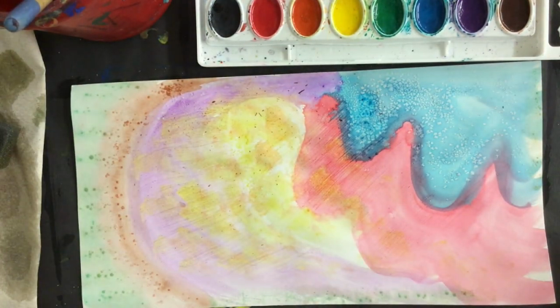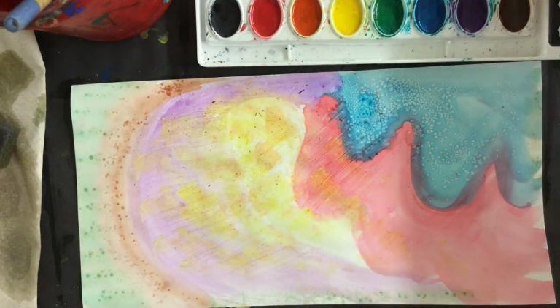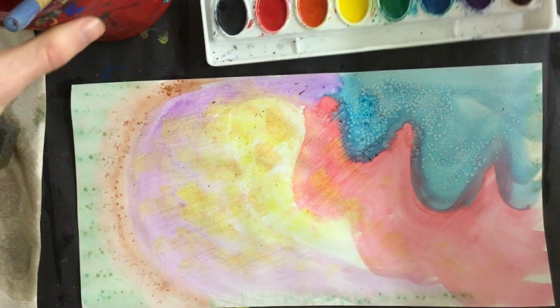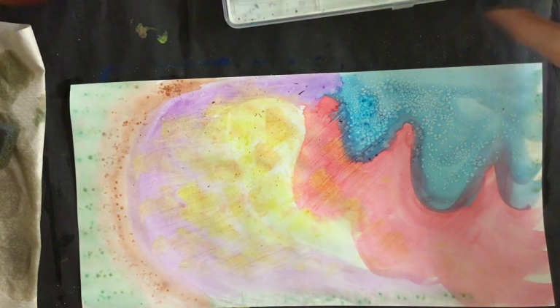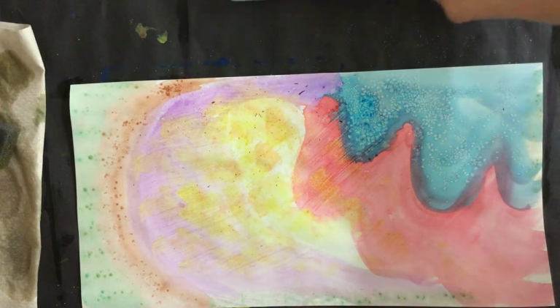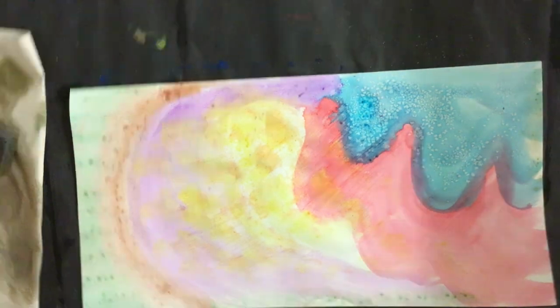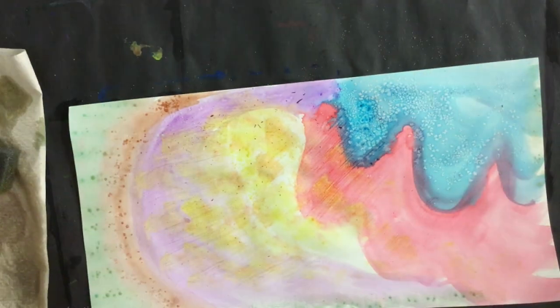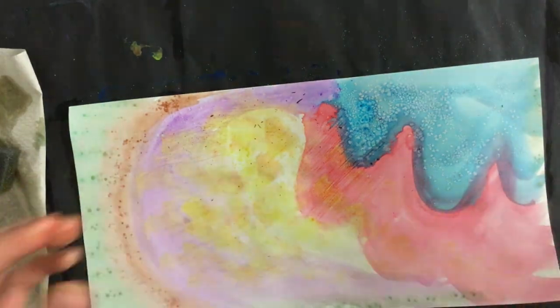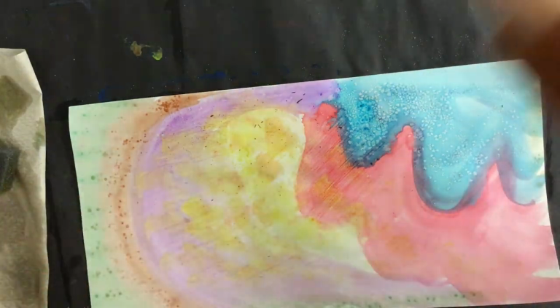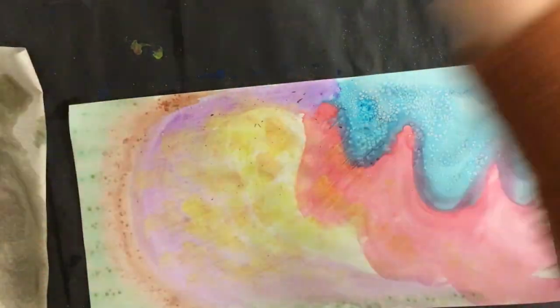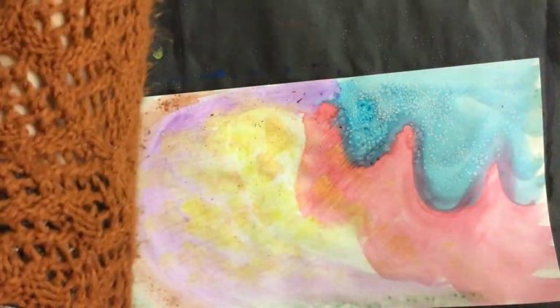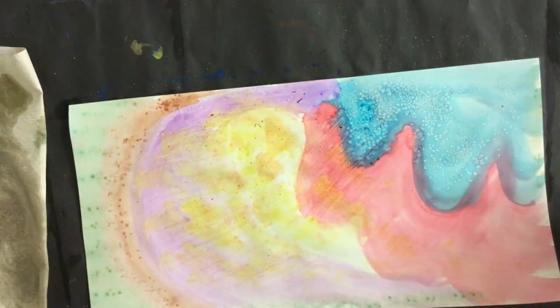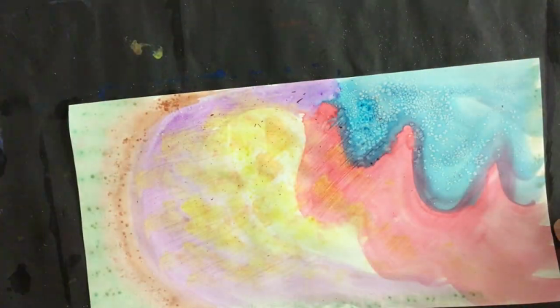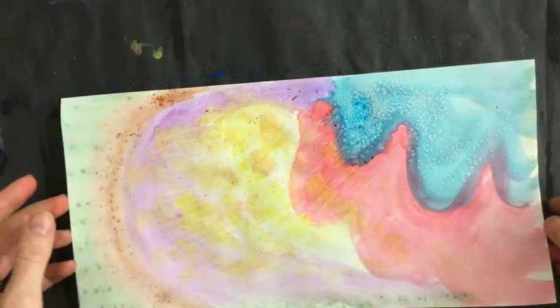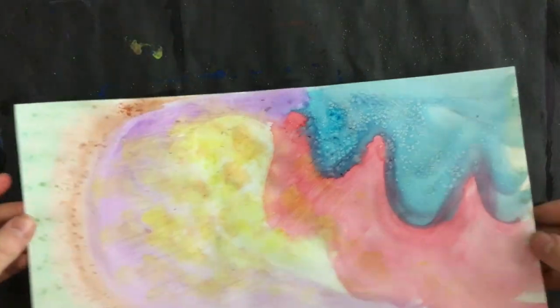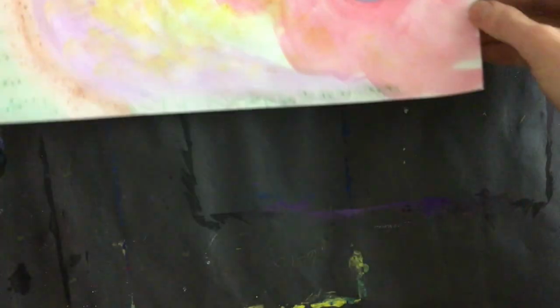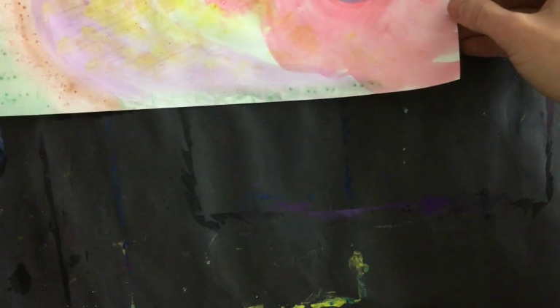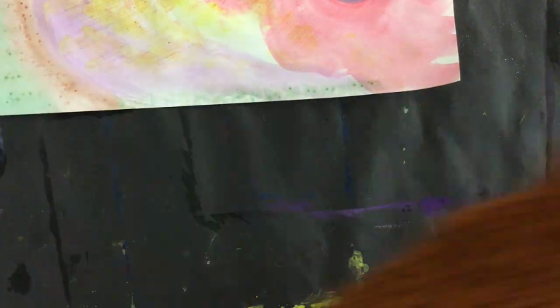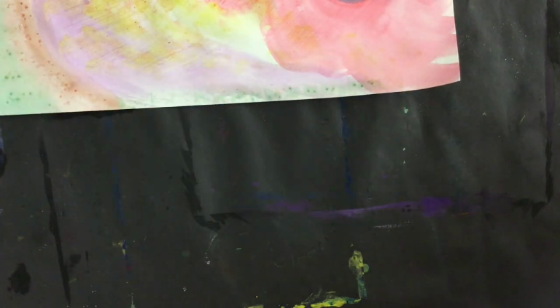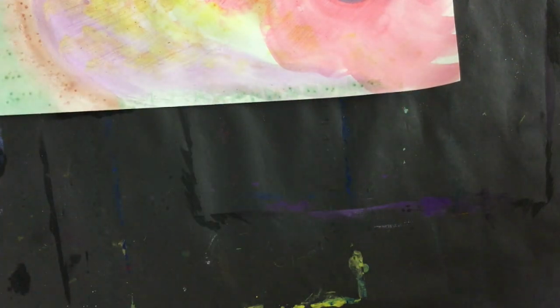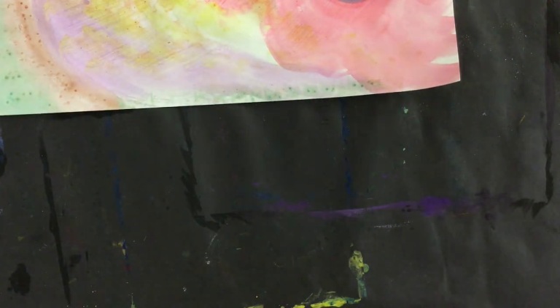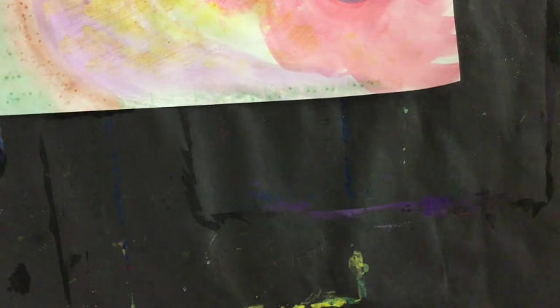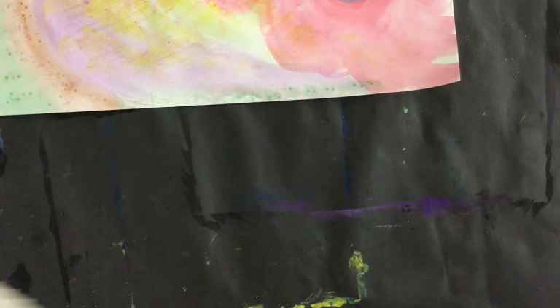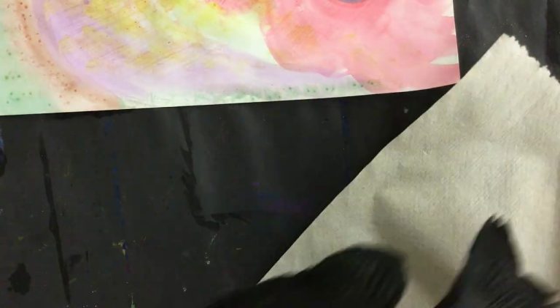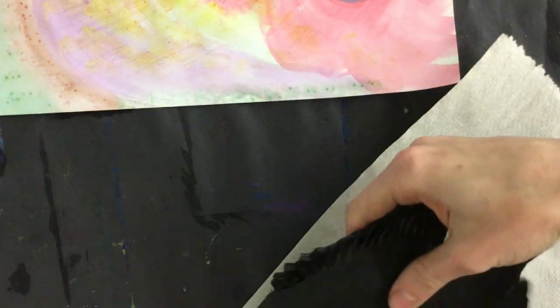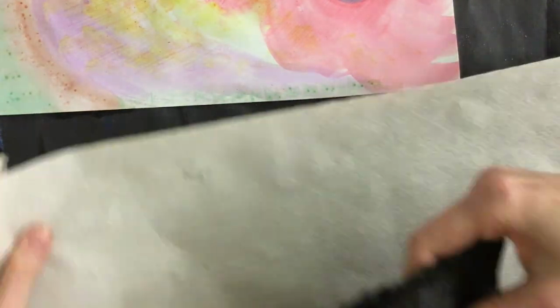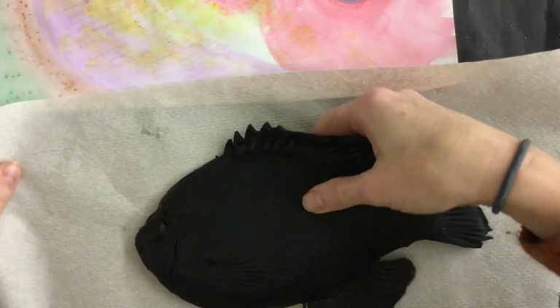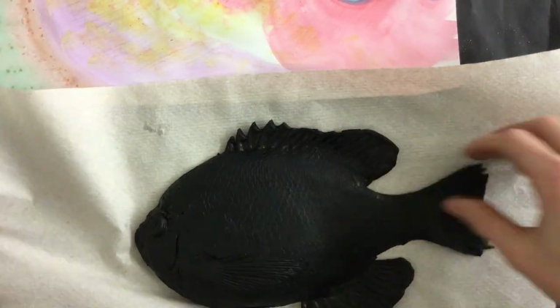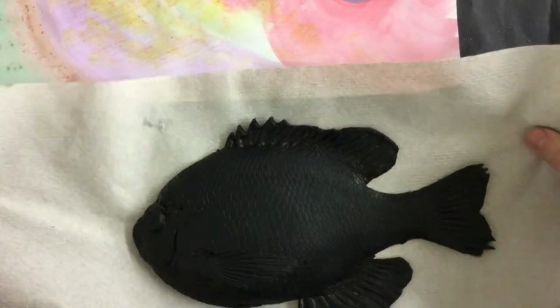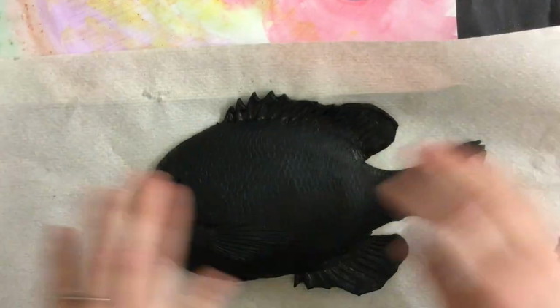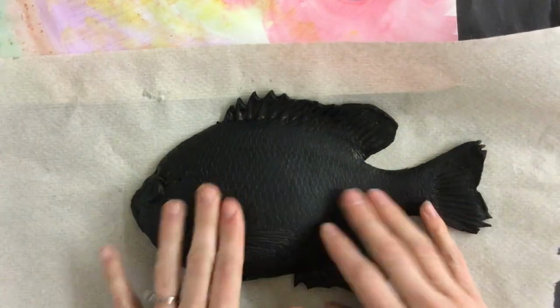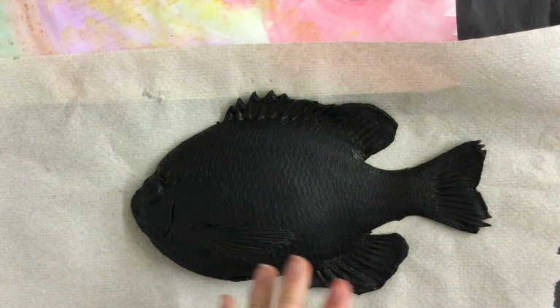Once I have finished painting on one of my papers I can start on another one, maybe try something else out, or if it's my table's turn I can get ready to do some printing.